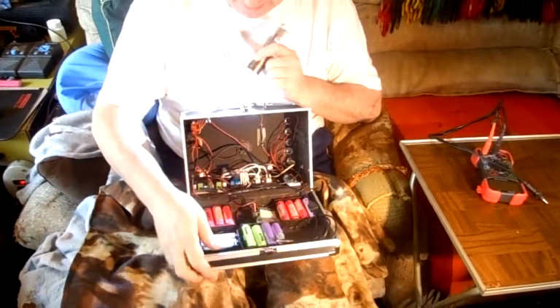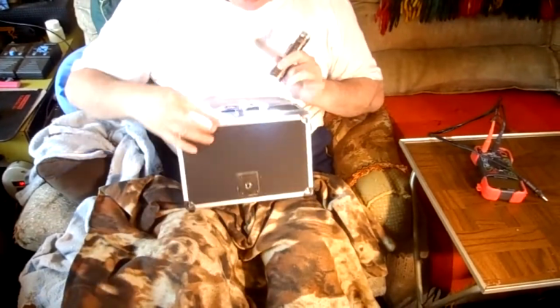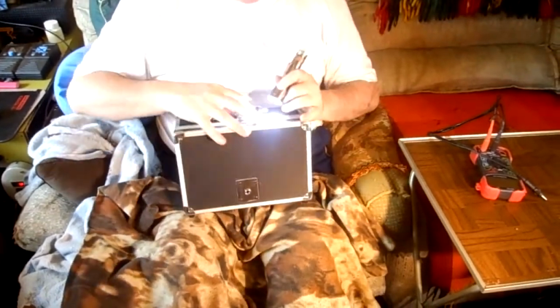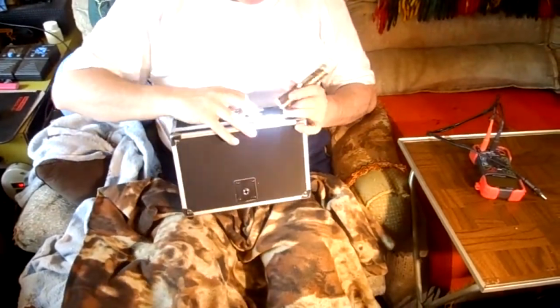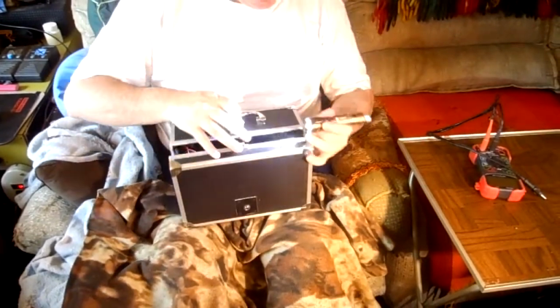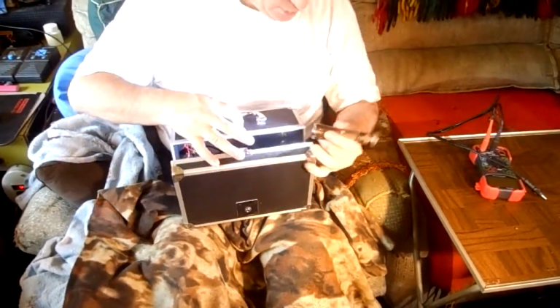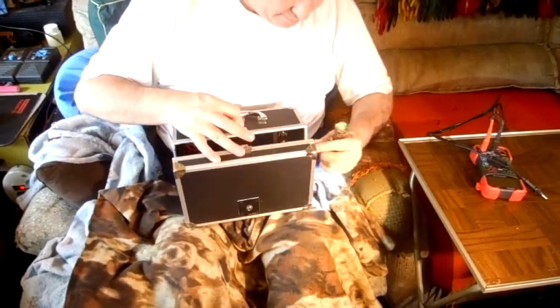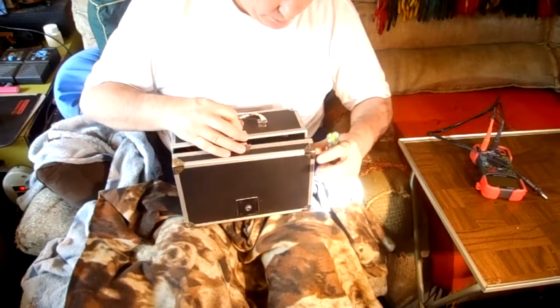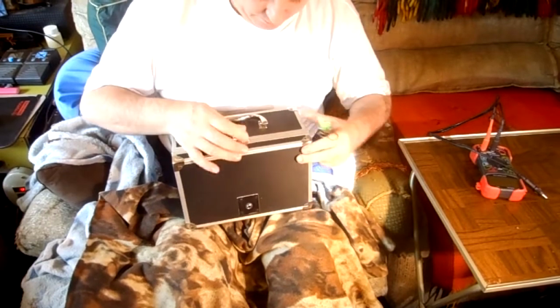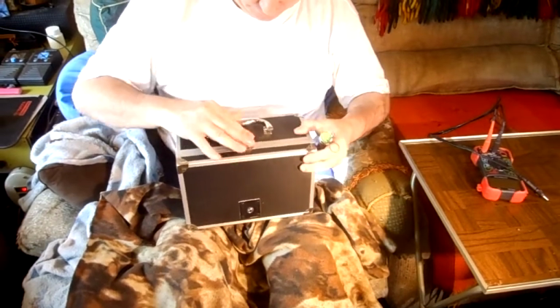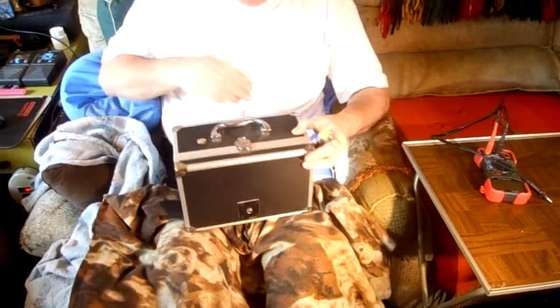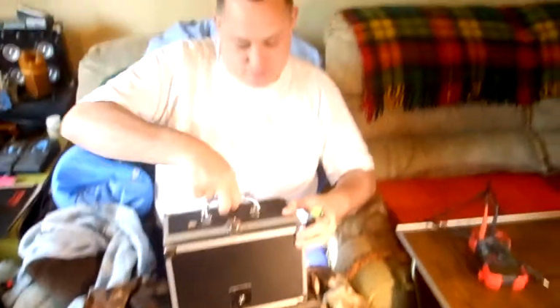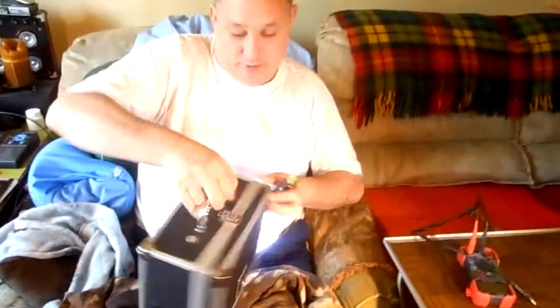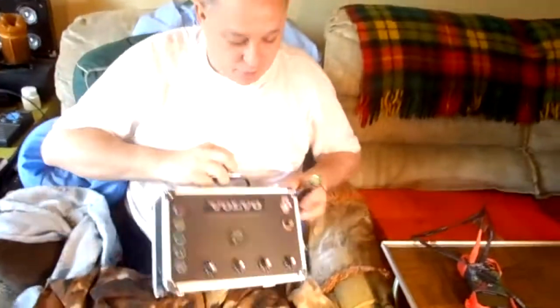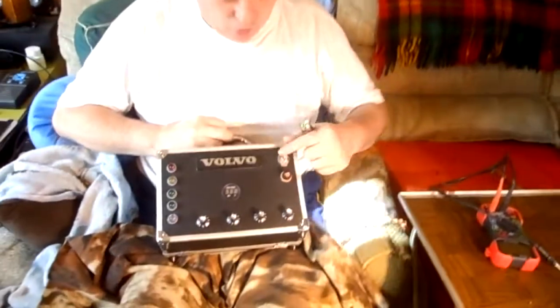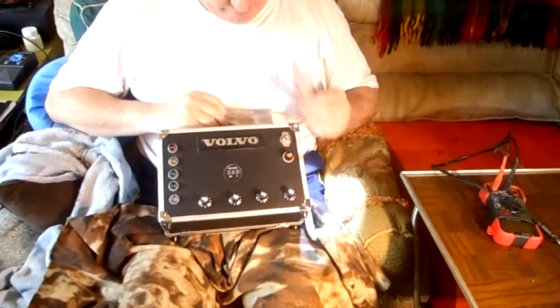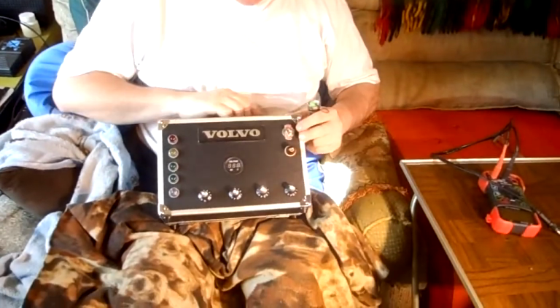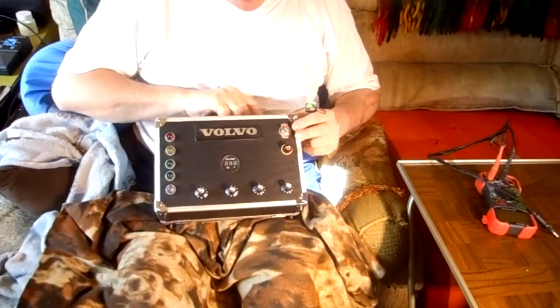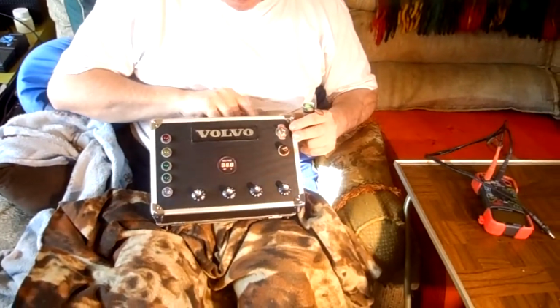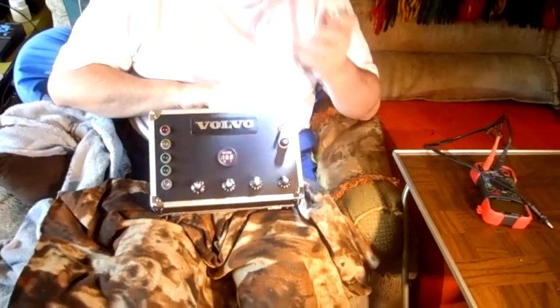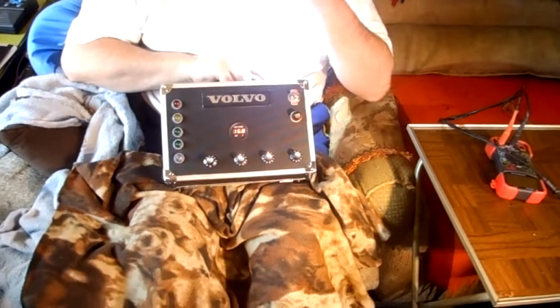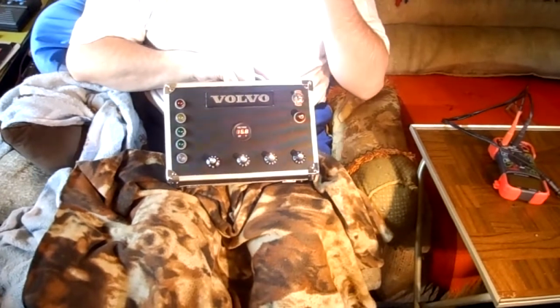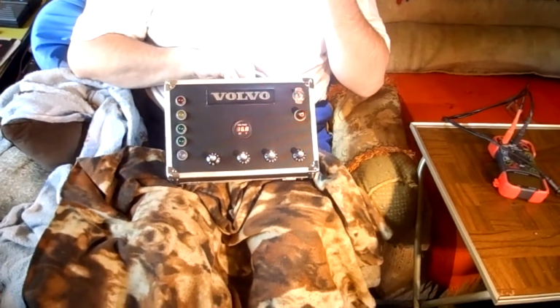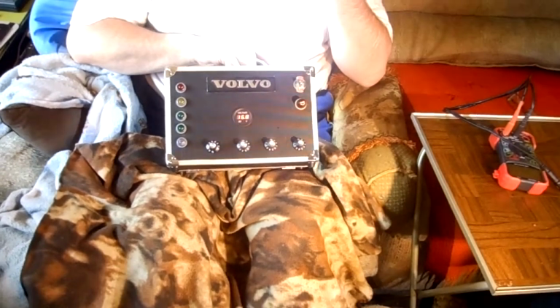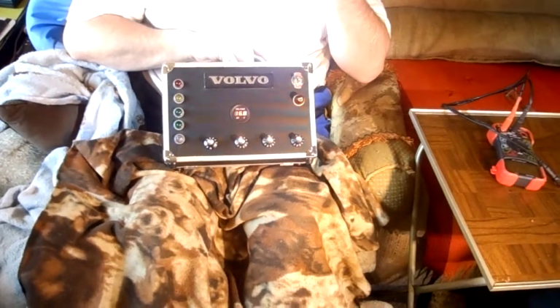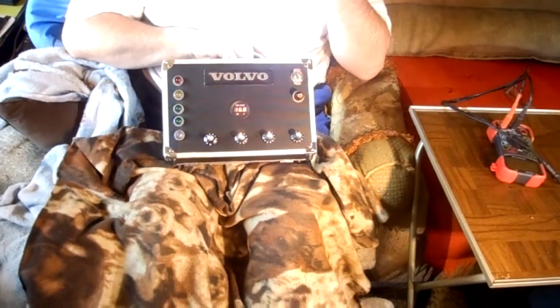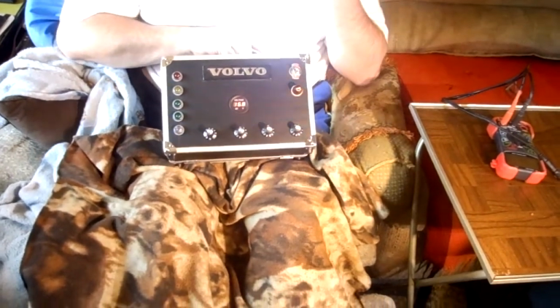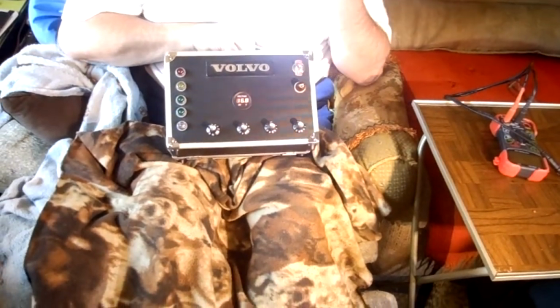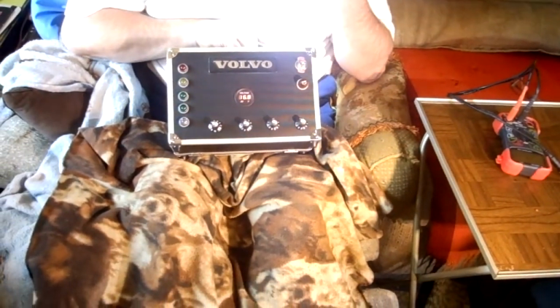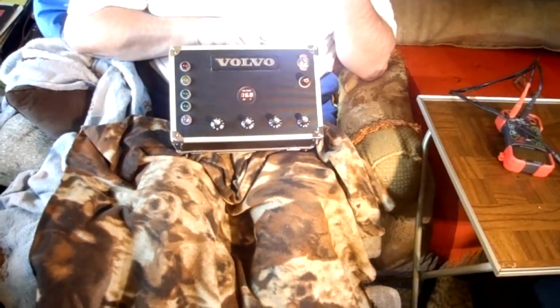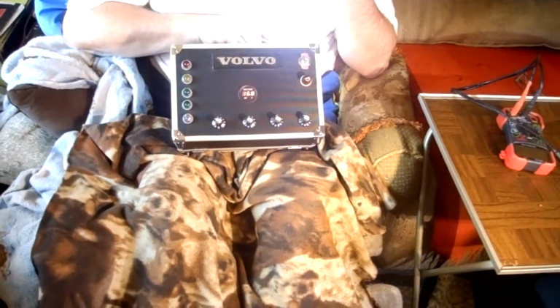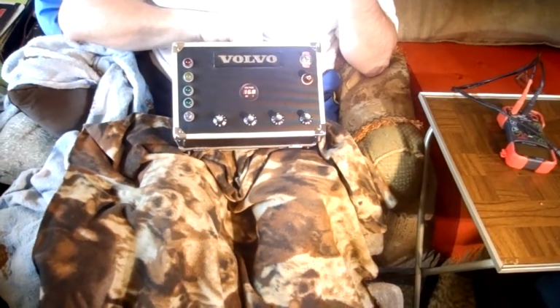When you have the unit in the off position, you hit this button here and it will tell you 16.8.